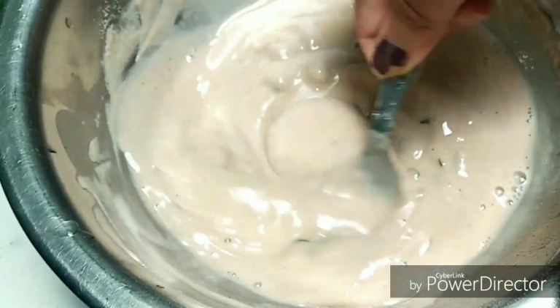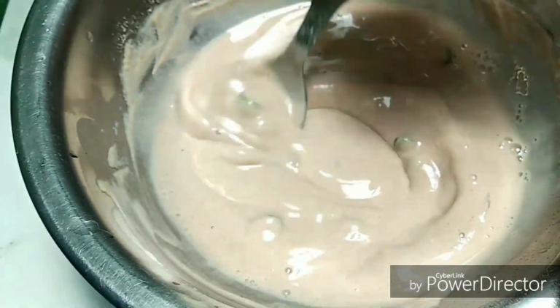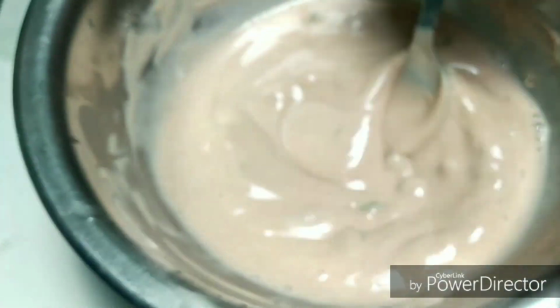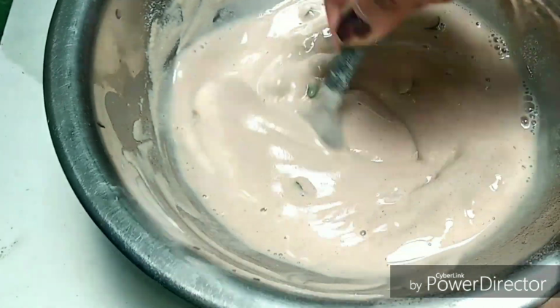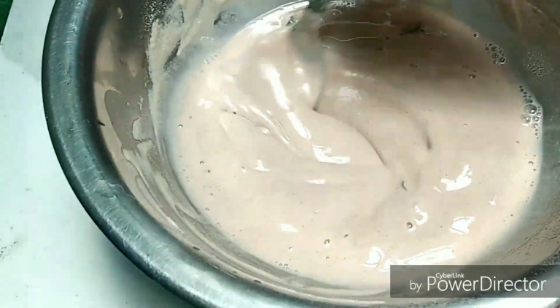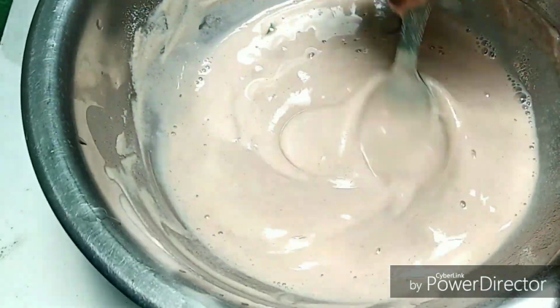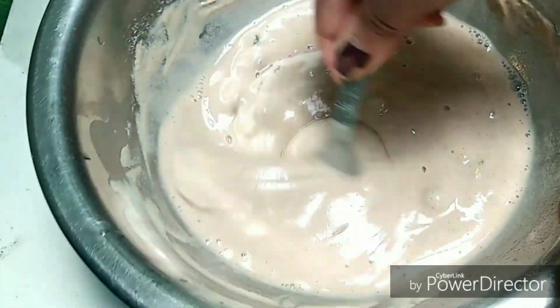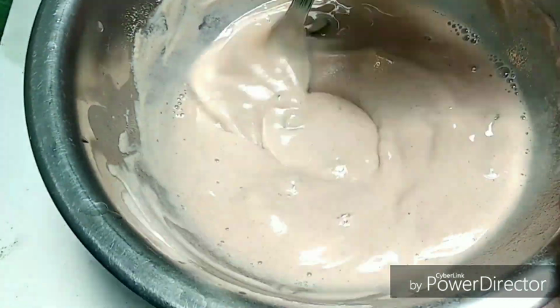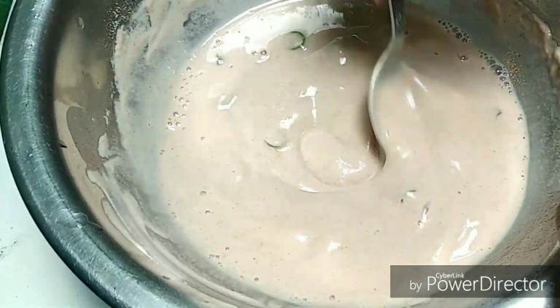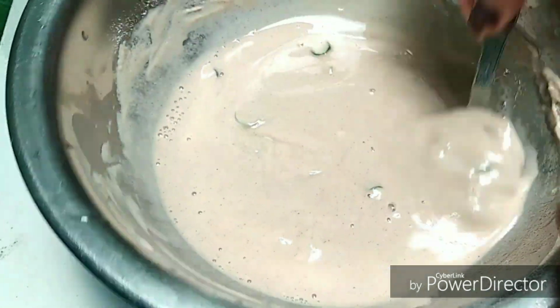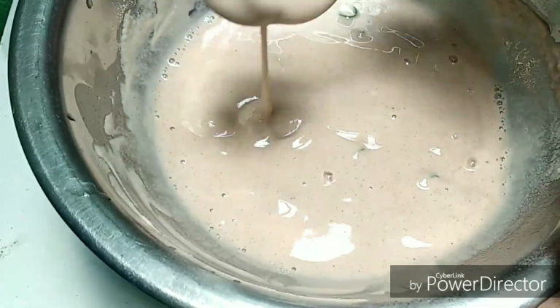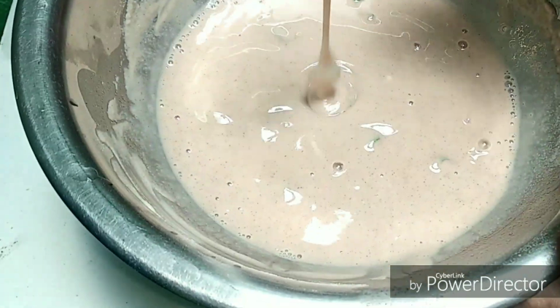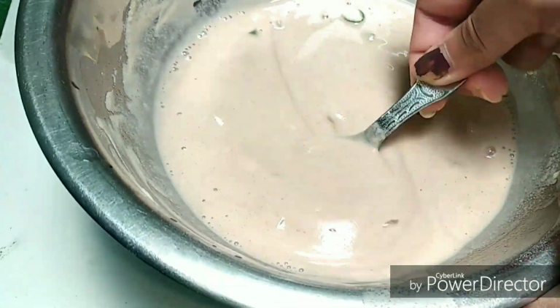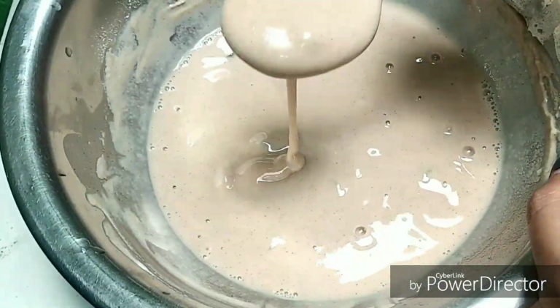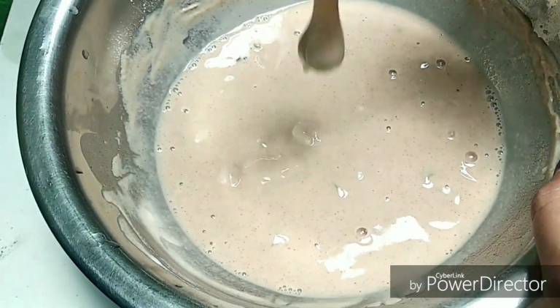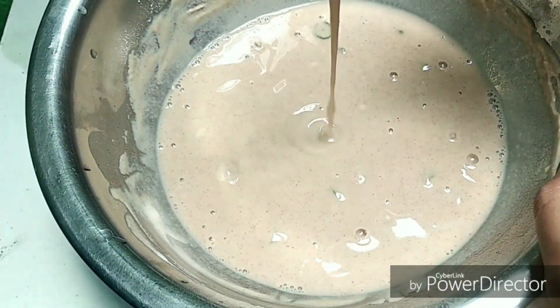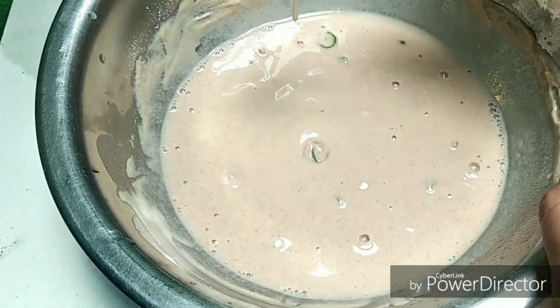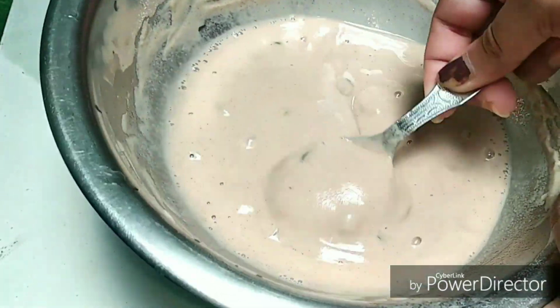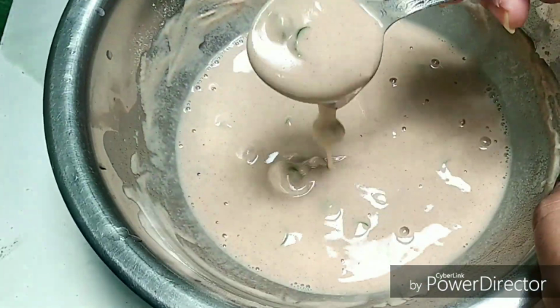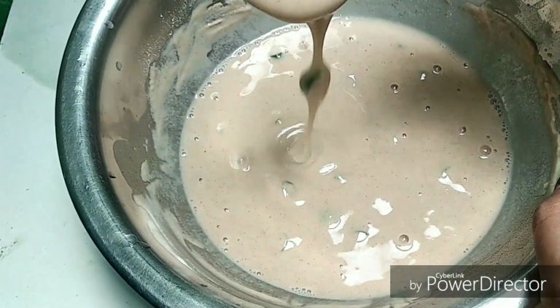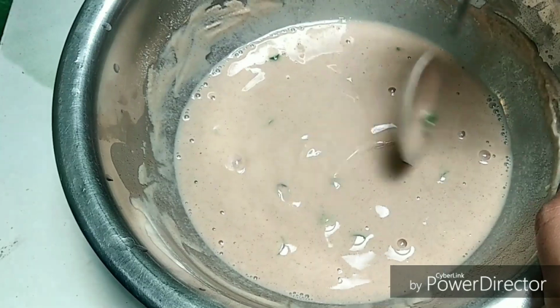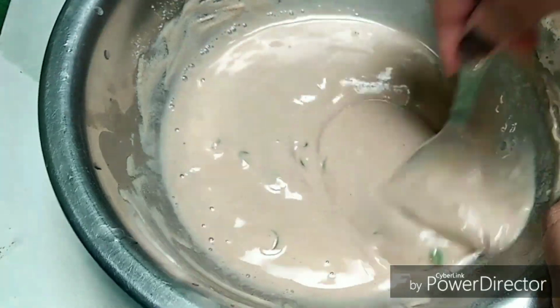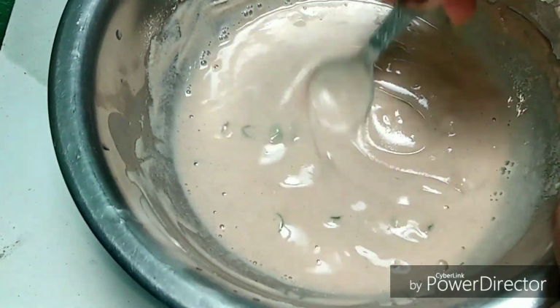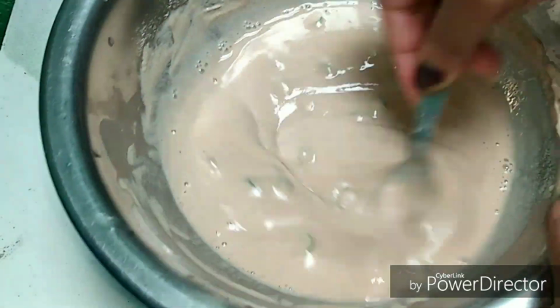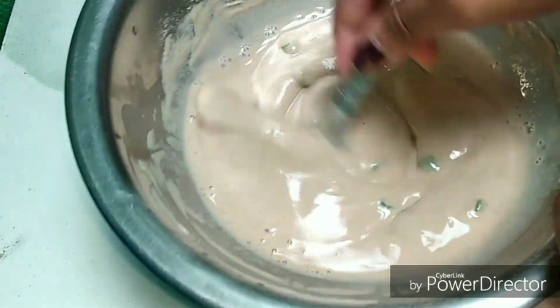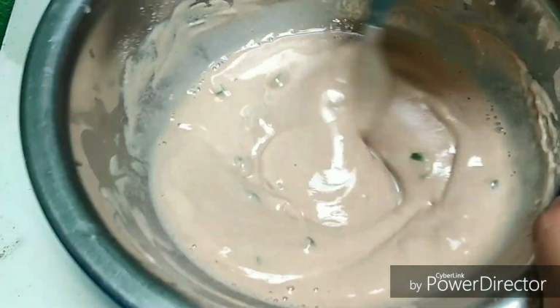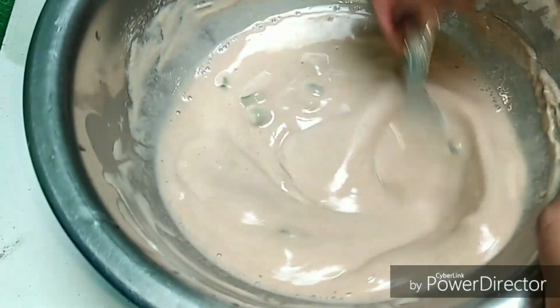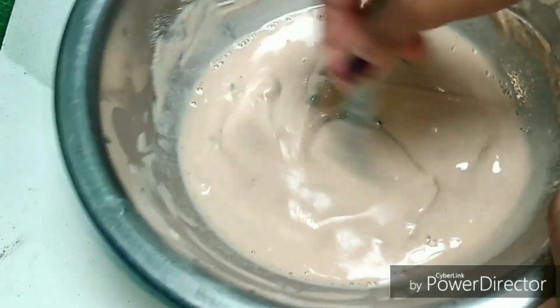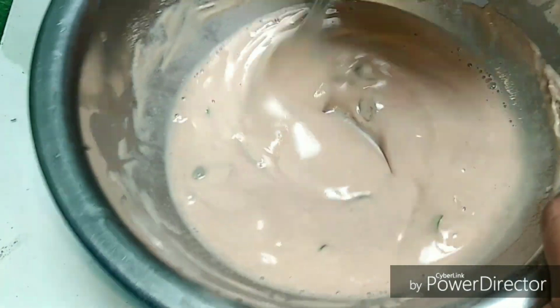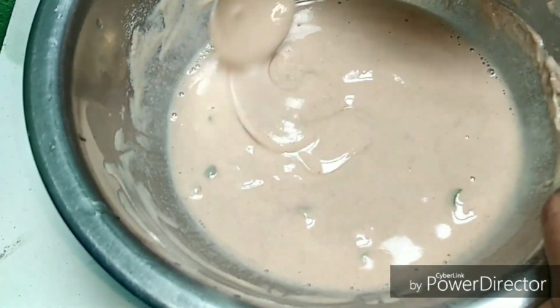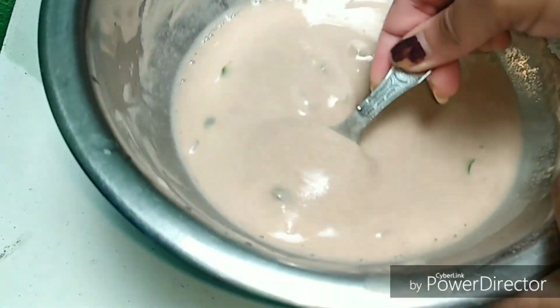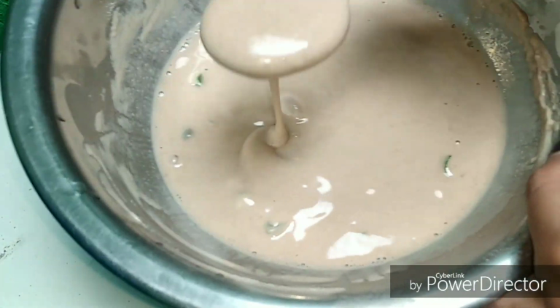So this is how the consistency of our batter should be — neither too runny nor too thick. I'm going to keep it aside and meanwhile prepare the potato mixture for our cutlets.